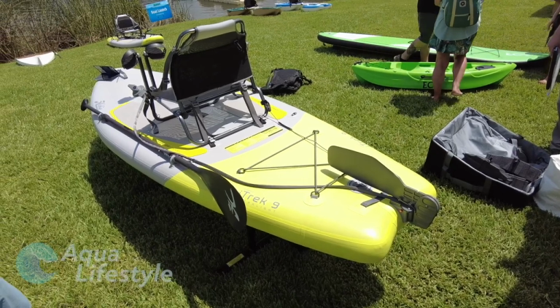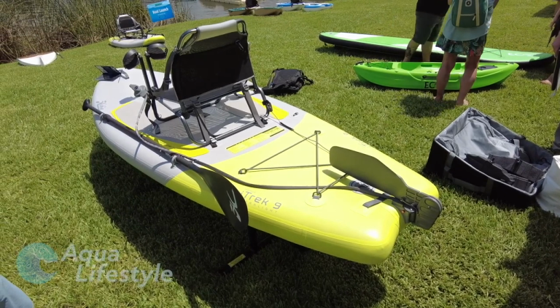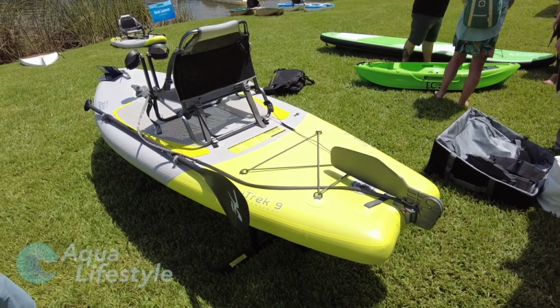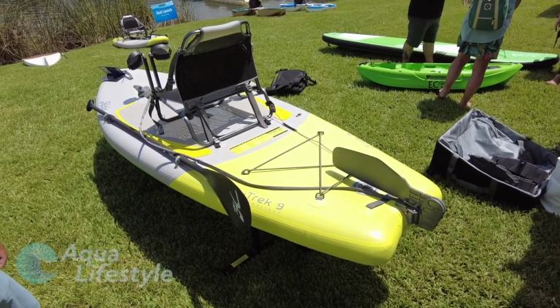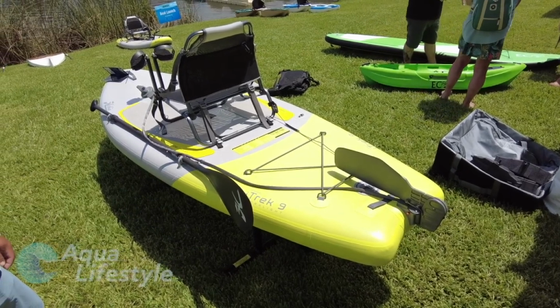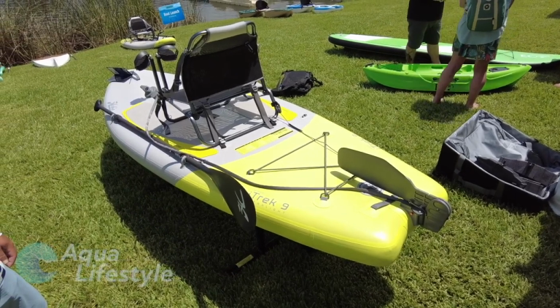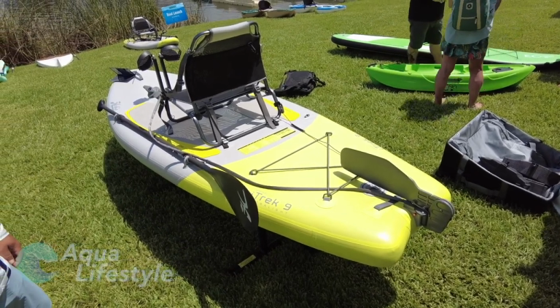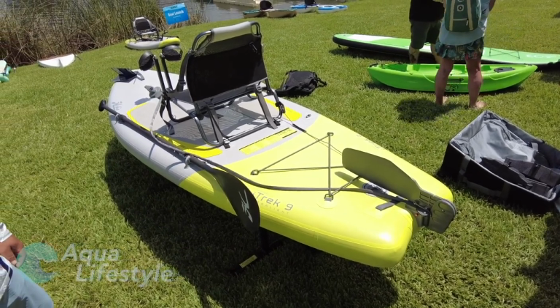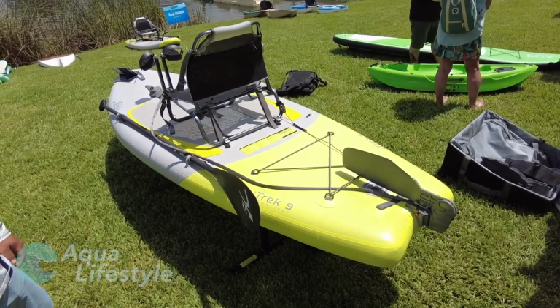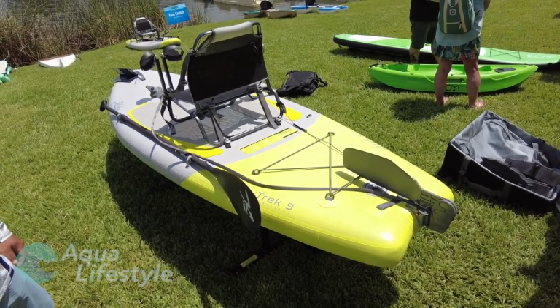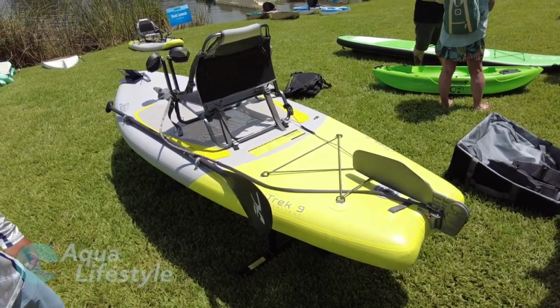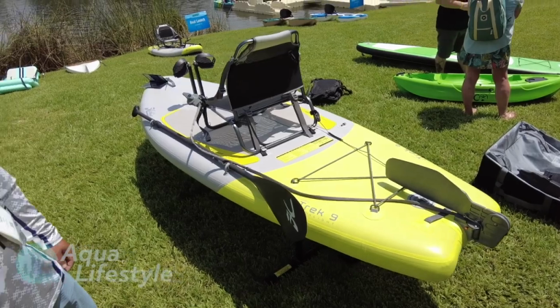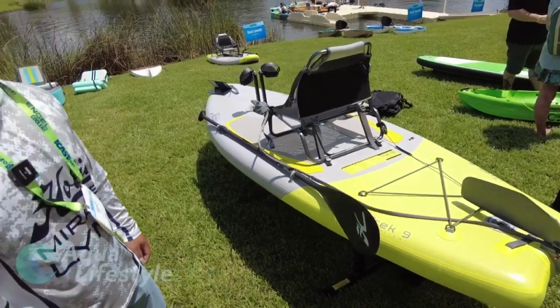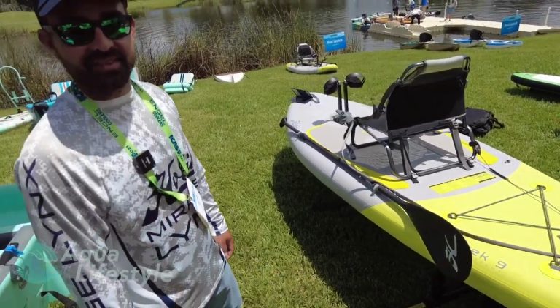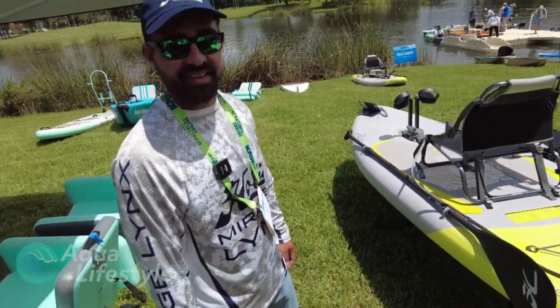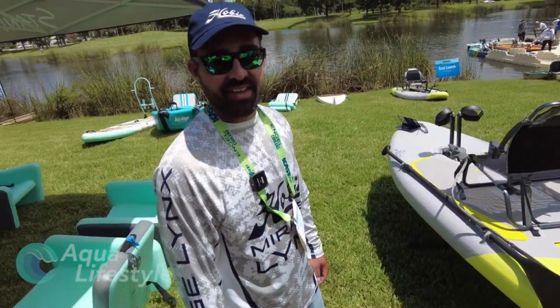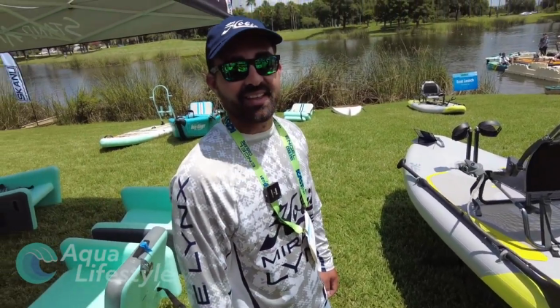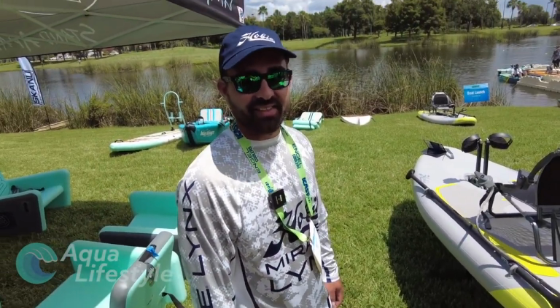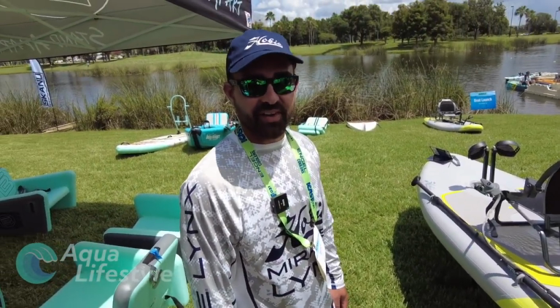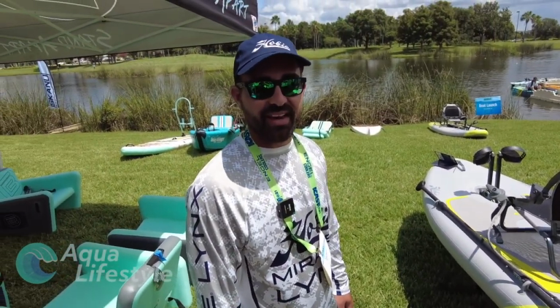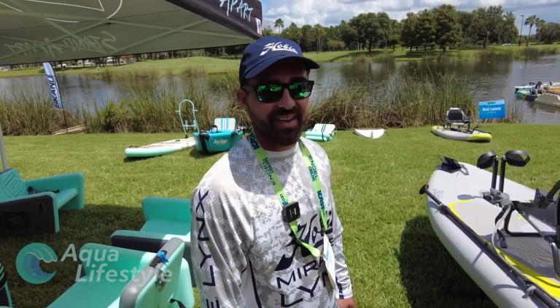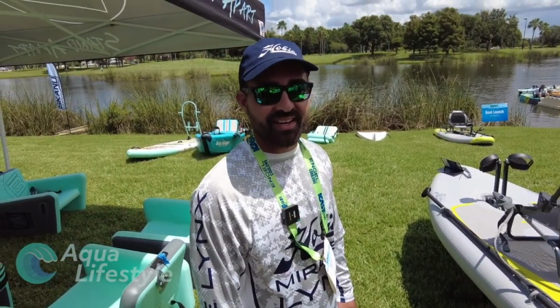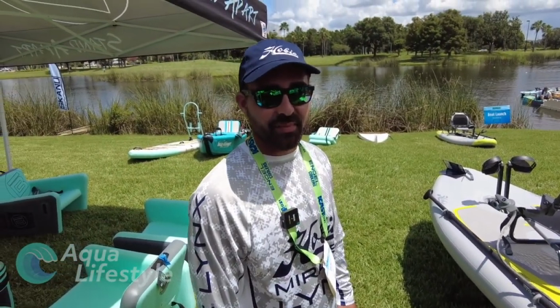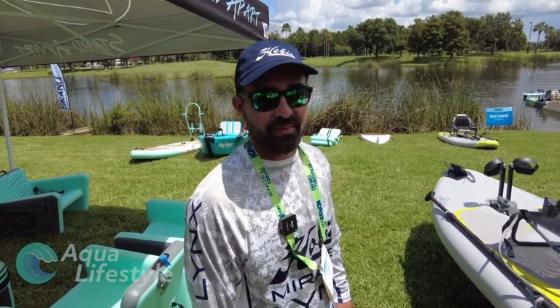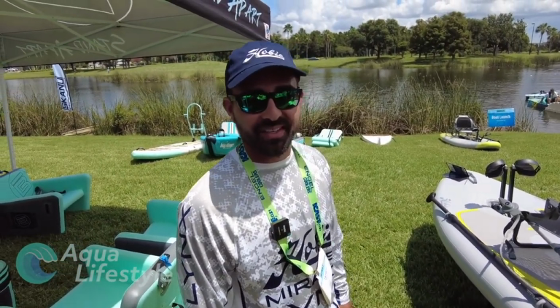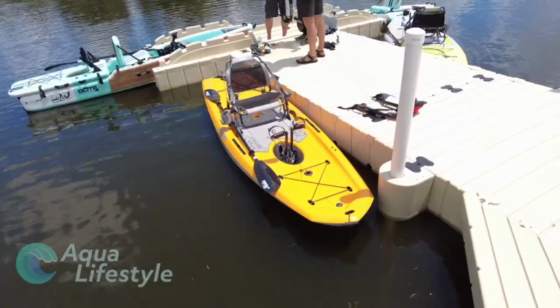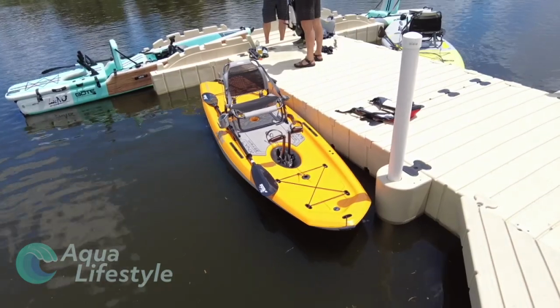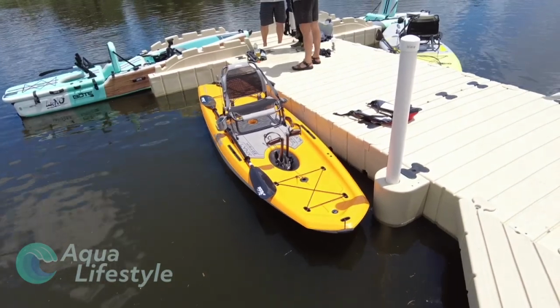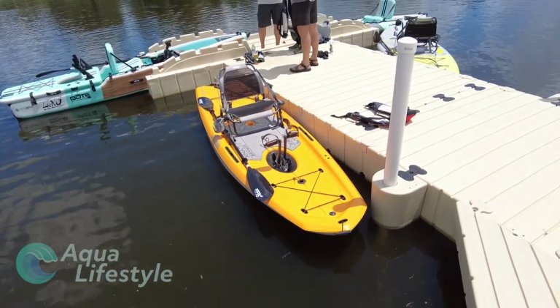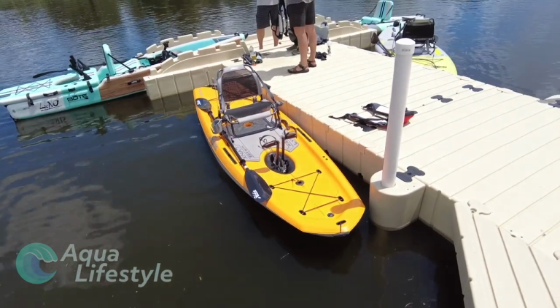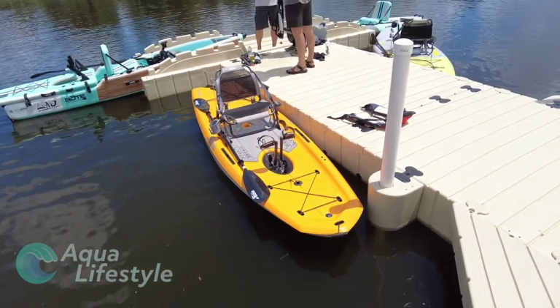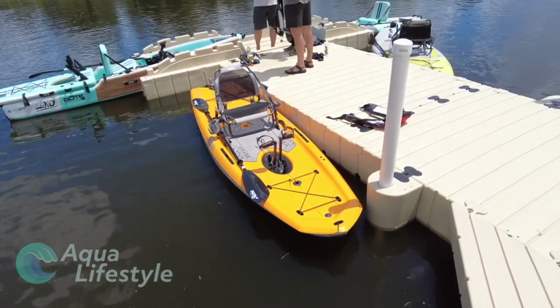The retail price is $2,199, and they're available now. New for 2021. Thank you so much for showing us — appreciate it. Thanks for coming and hanging out and checking out the Hobie demo booth.